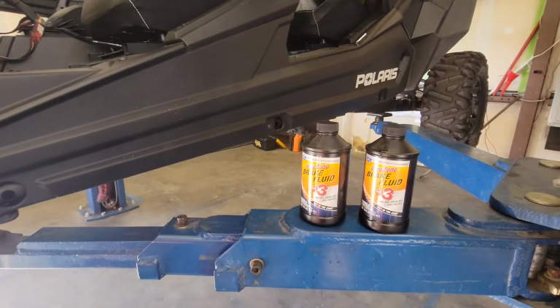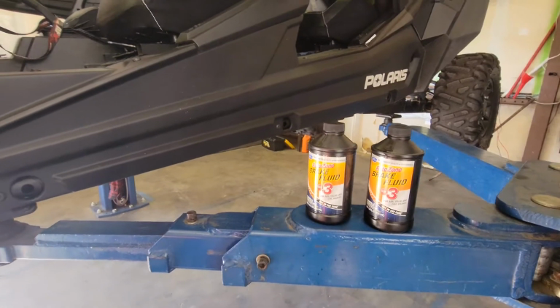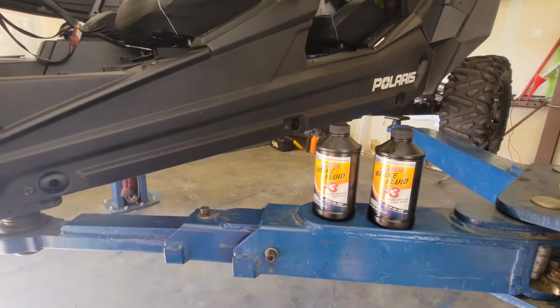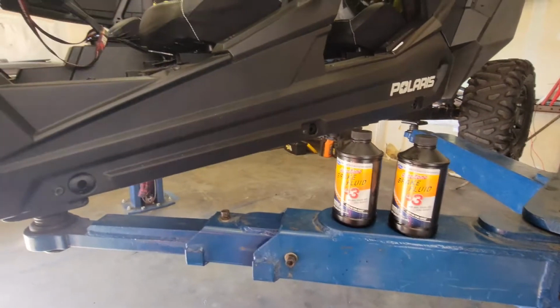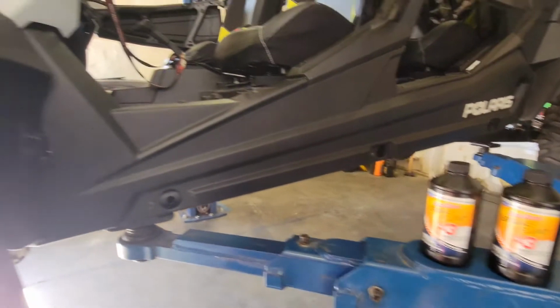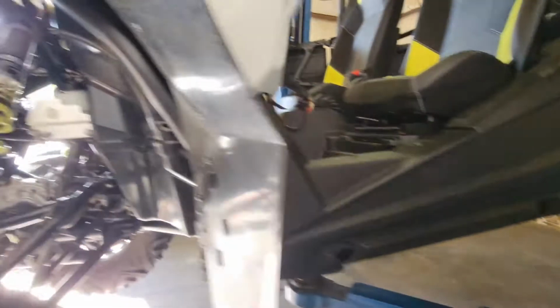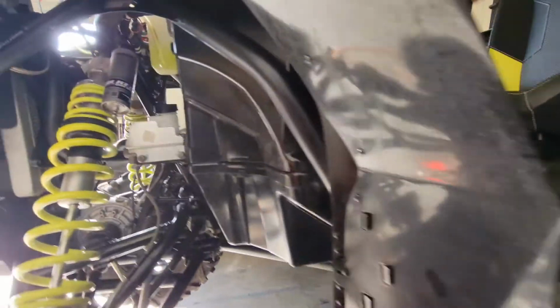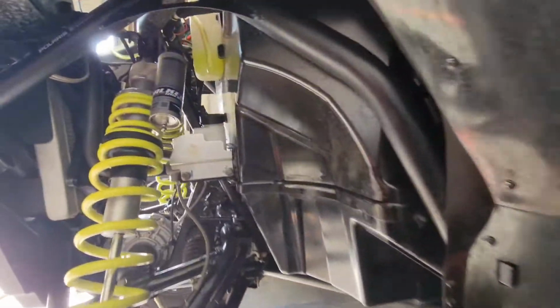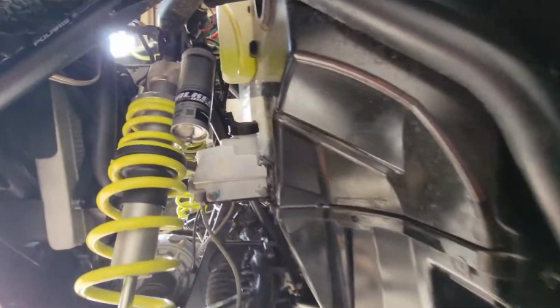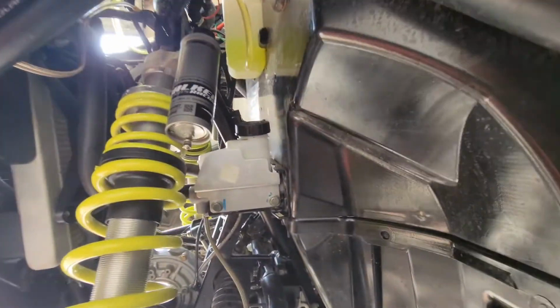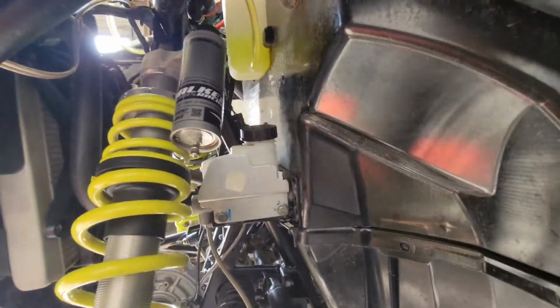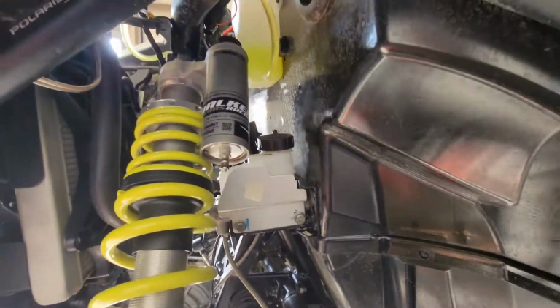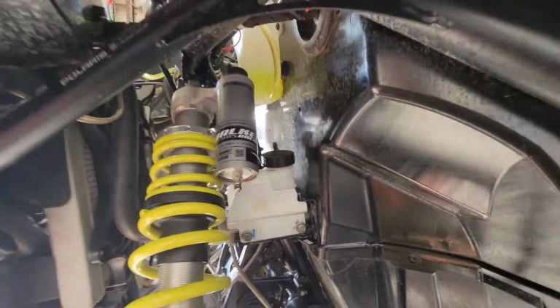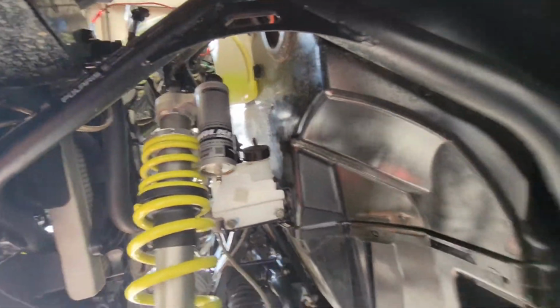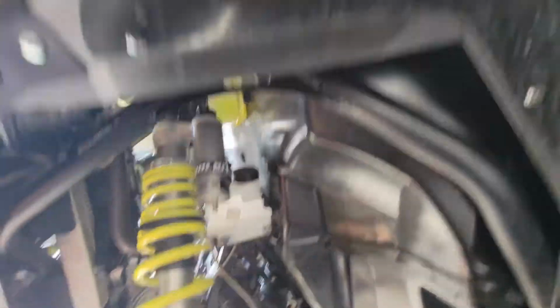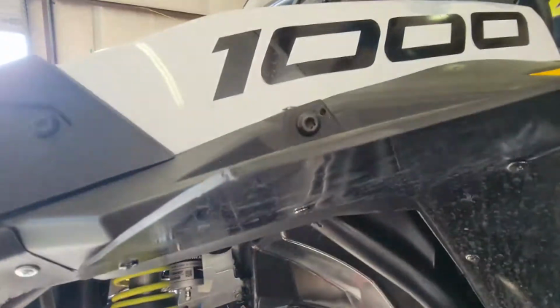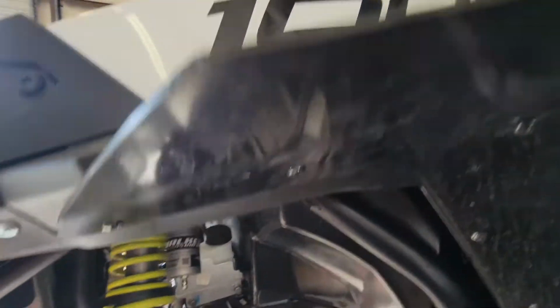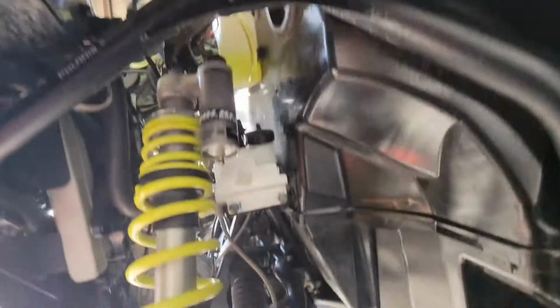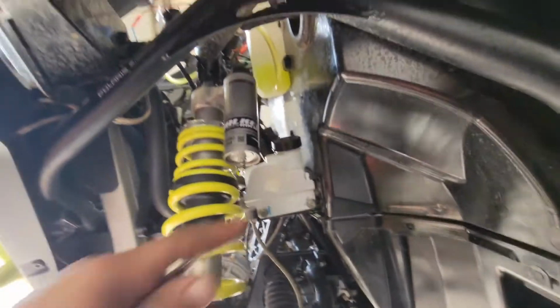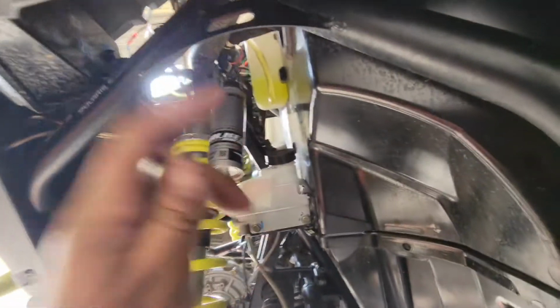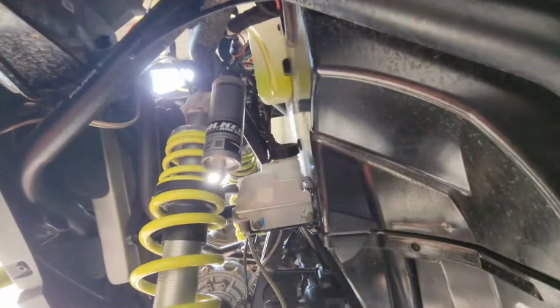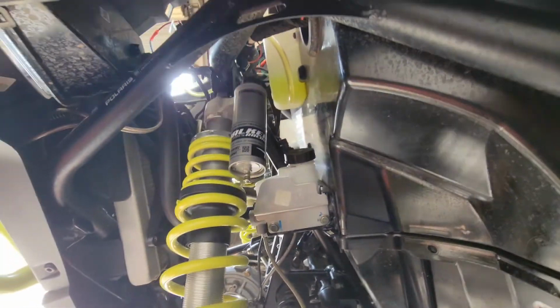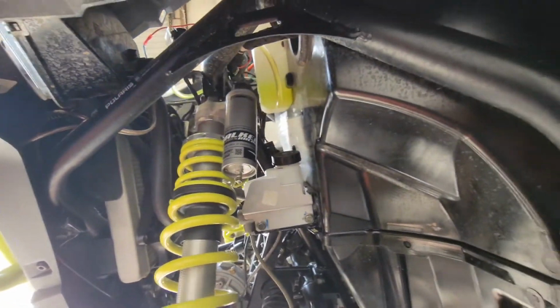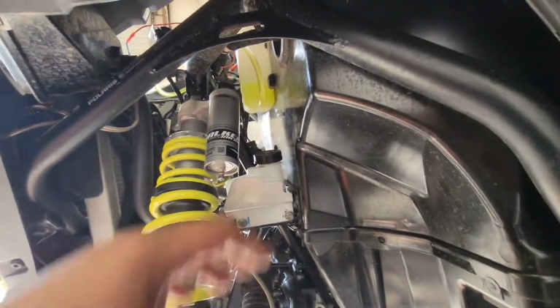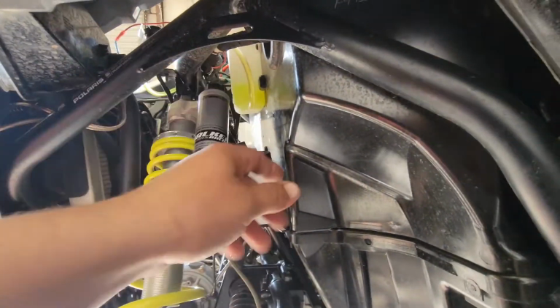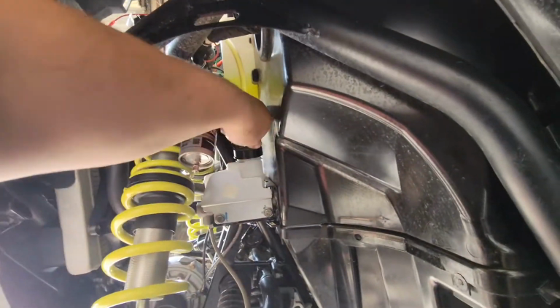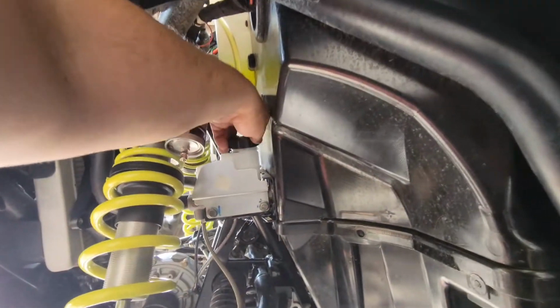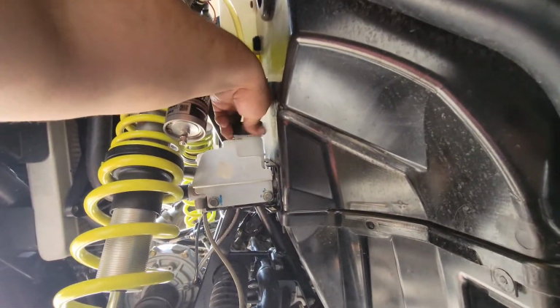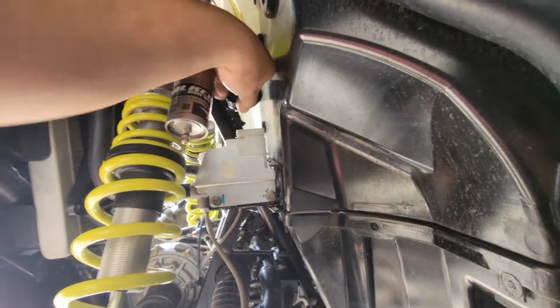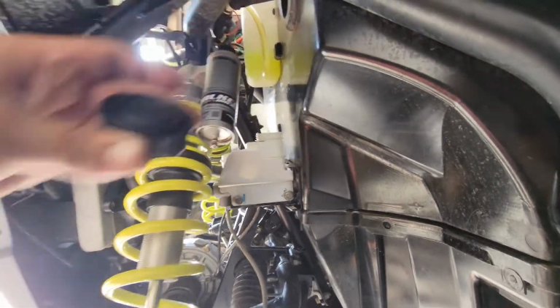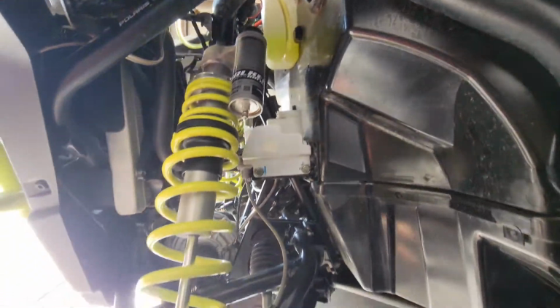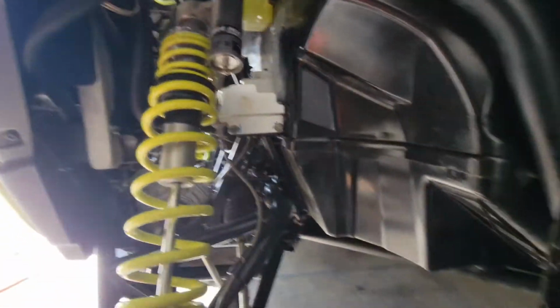All right, today we're gonna go ahead and bleed the brake system on this 2021 Polaris XP 1000. Just made a video of how to replace the brake master cylinder, now we're gonna go ahead and bleed it.